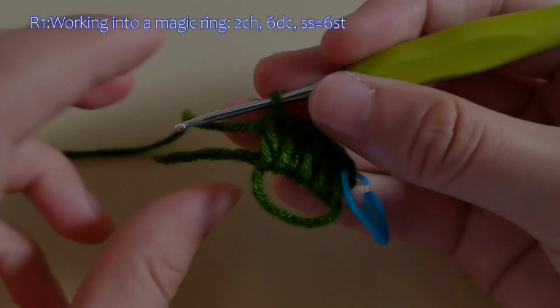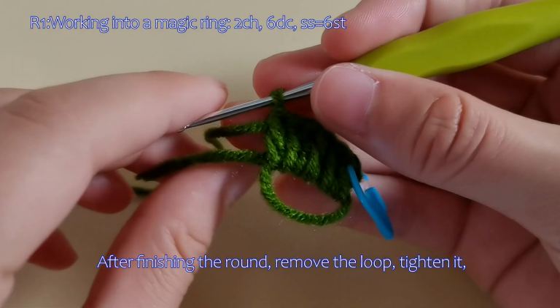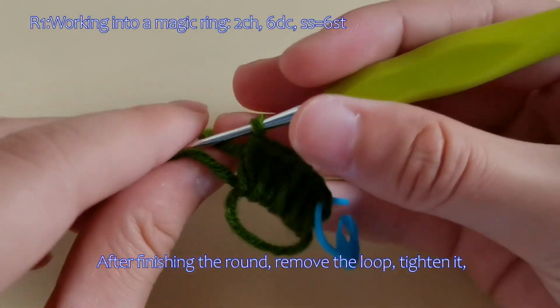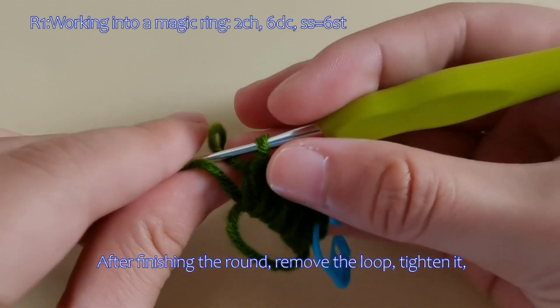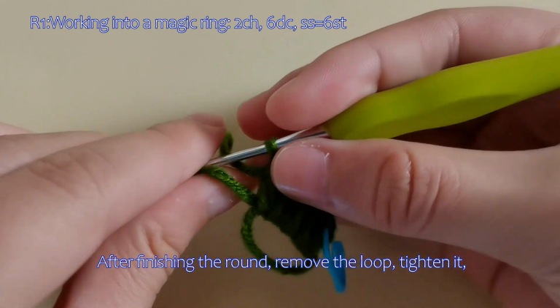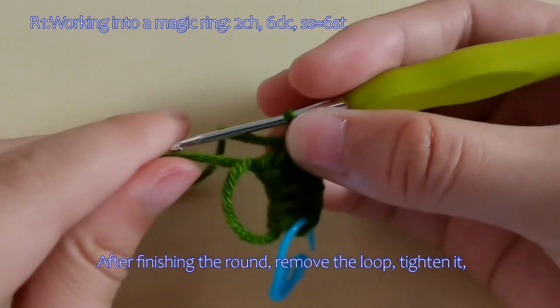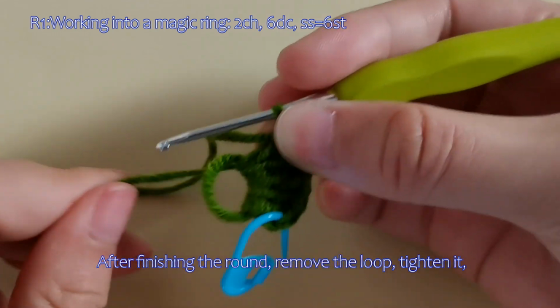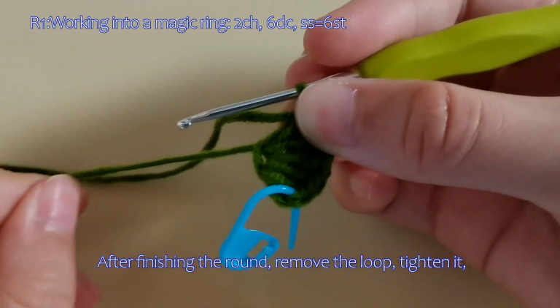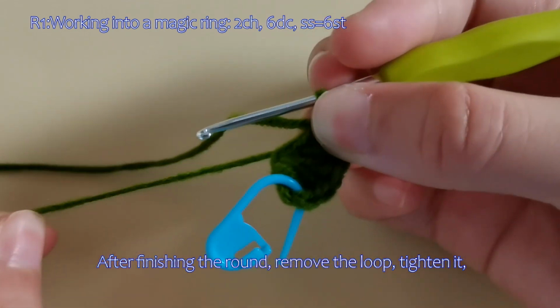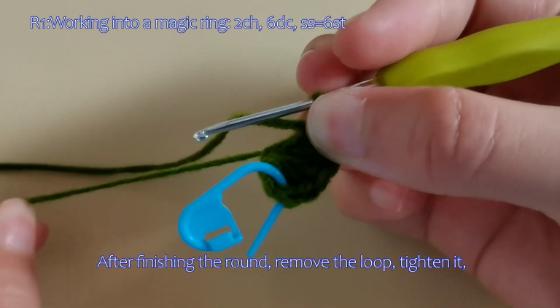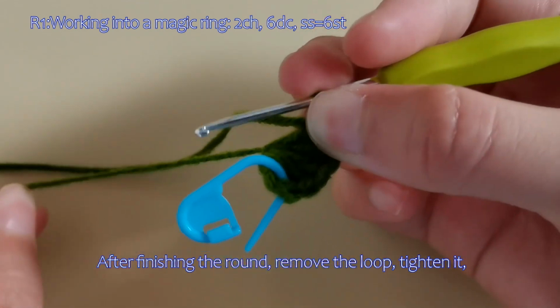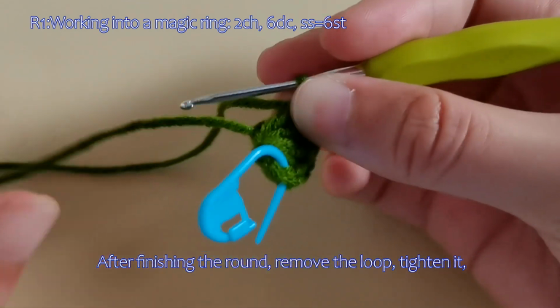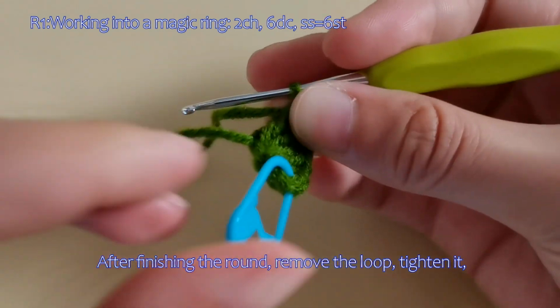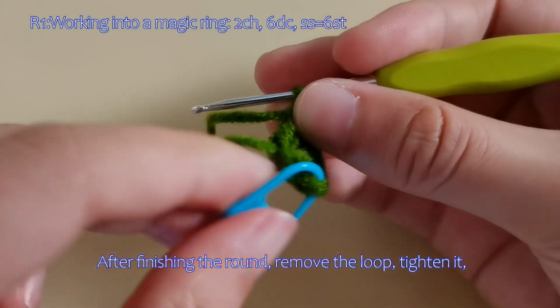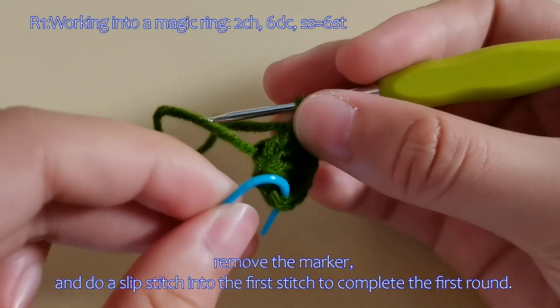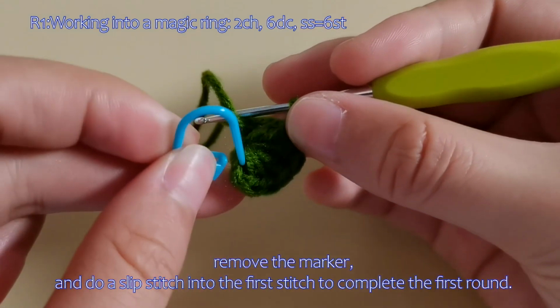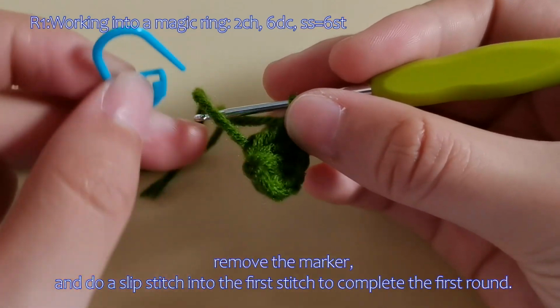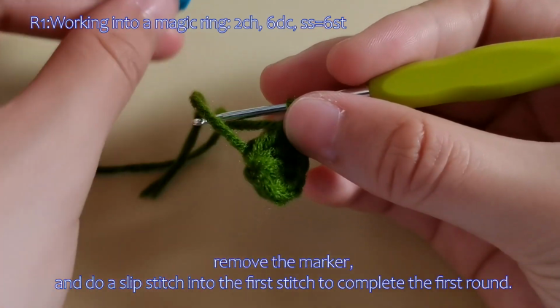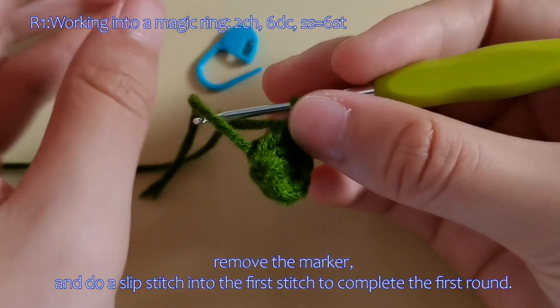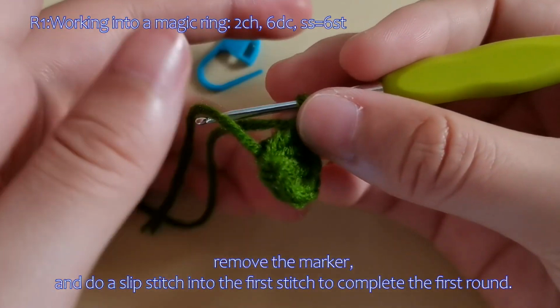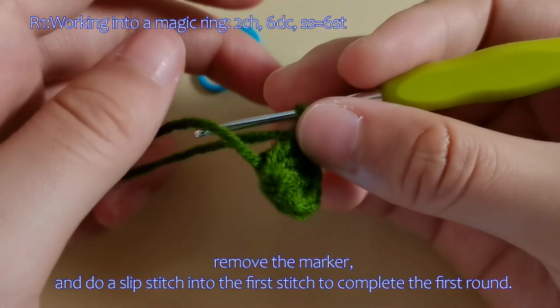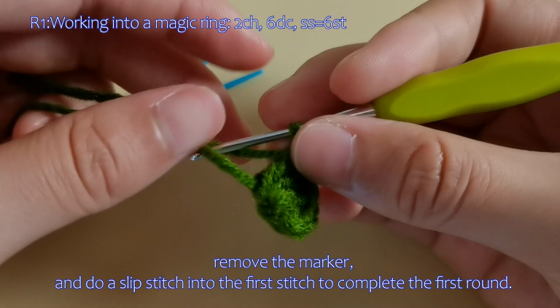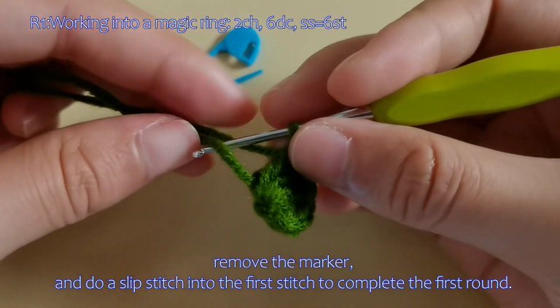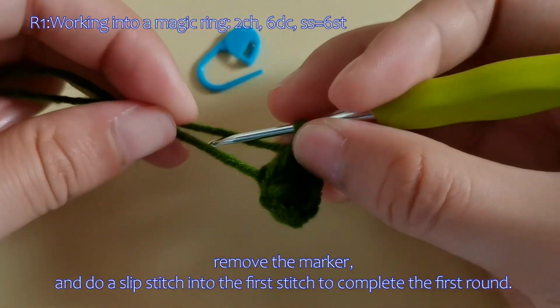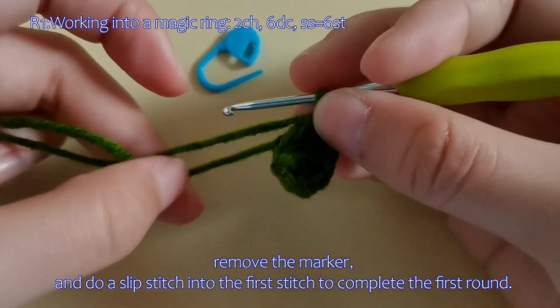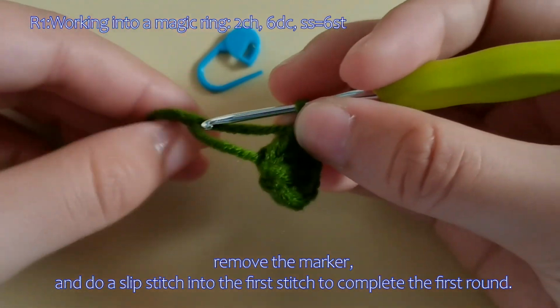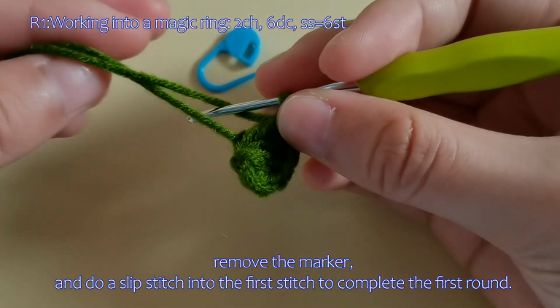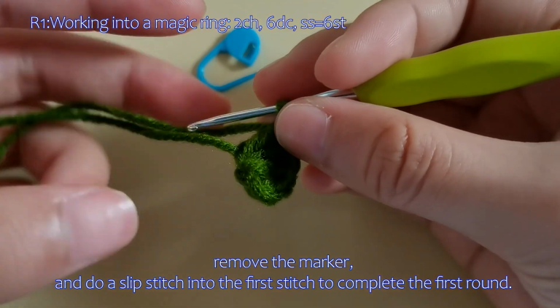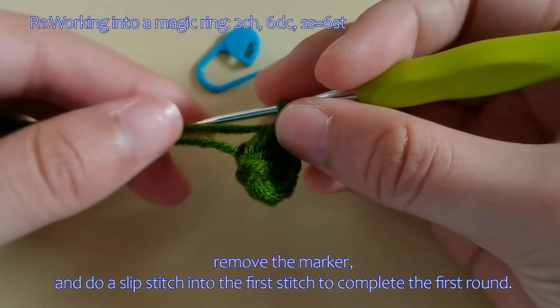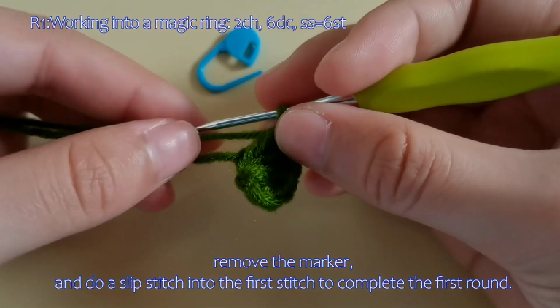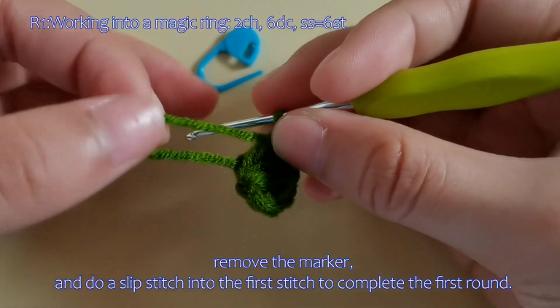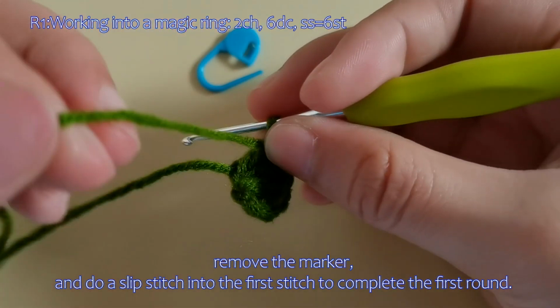After finishing the round, remove the loop, tighten it, remove the marker, and do a slip stitch into the first stitch to complete the first round.